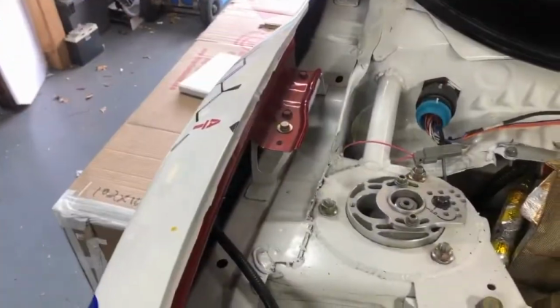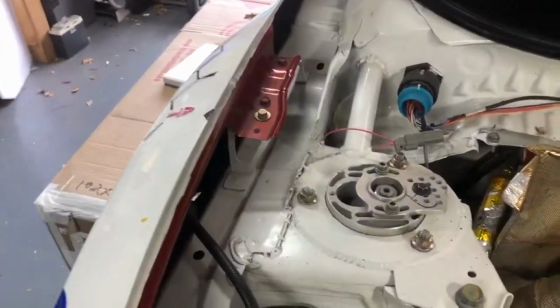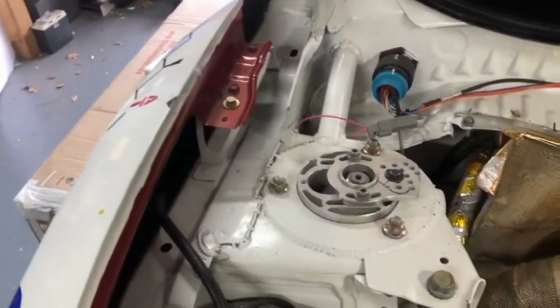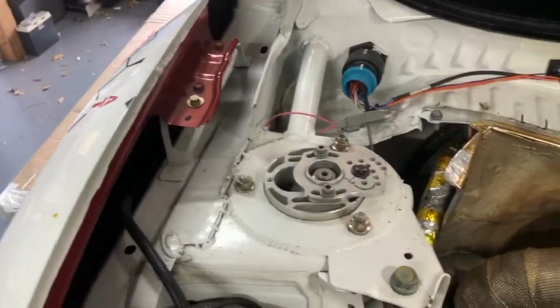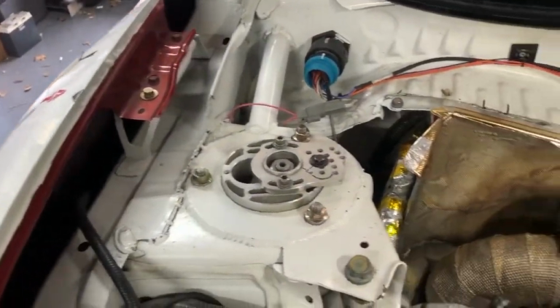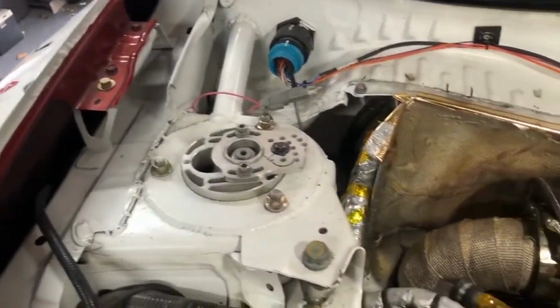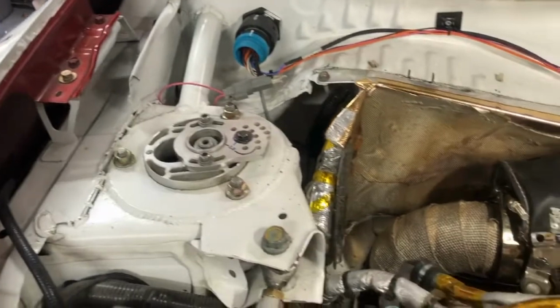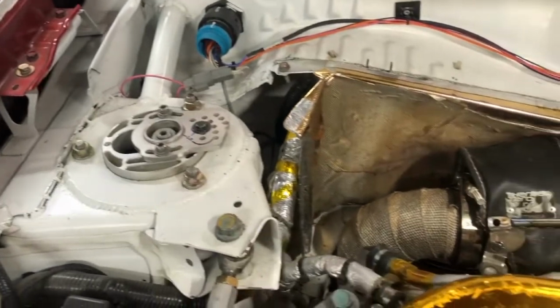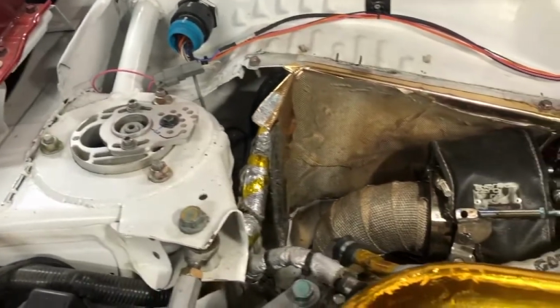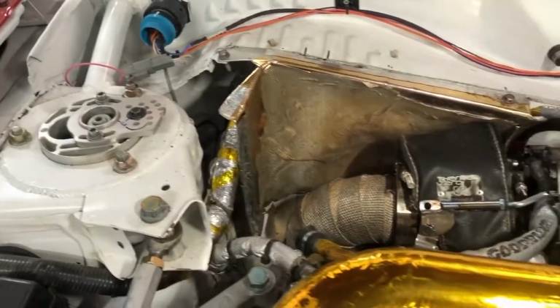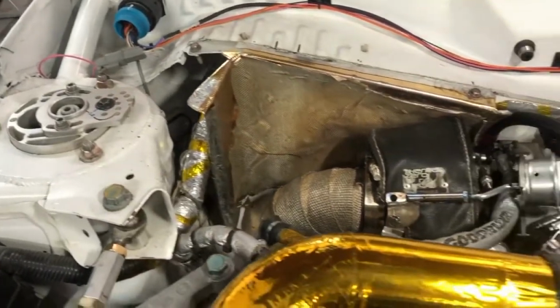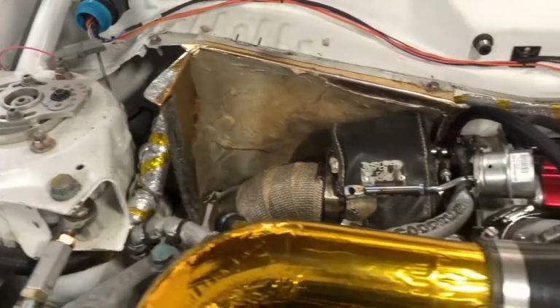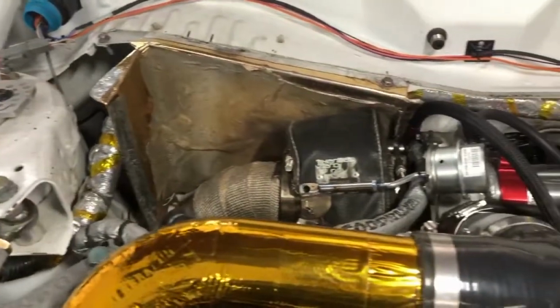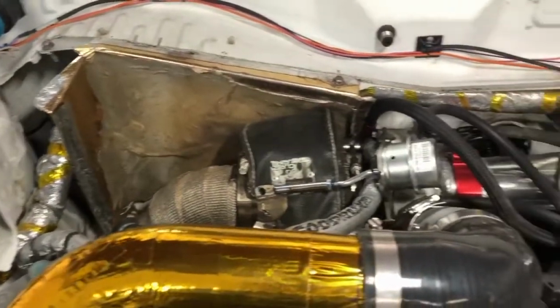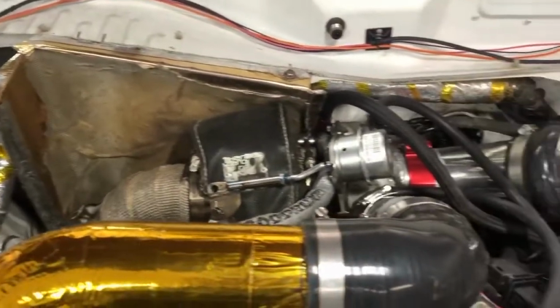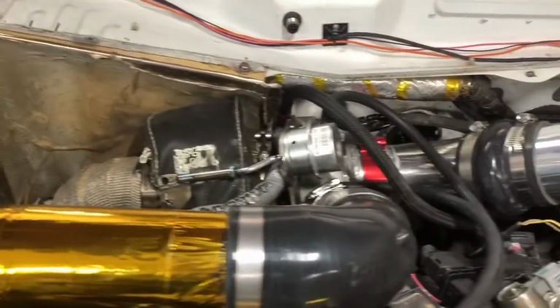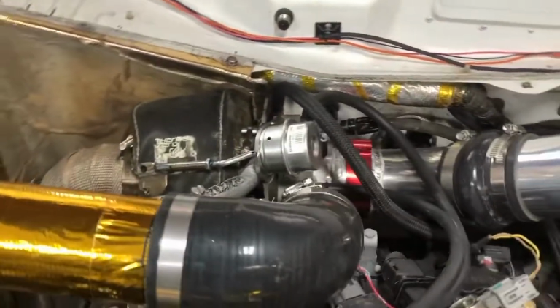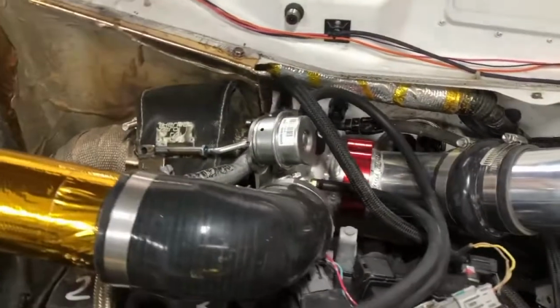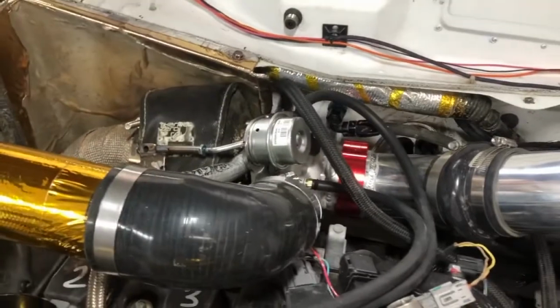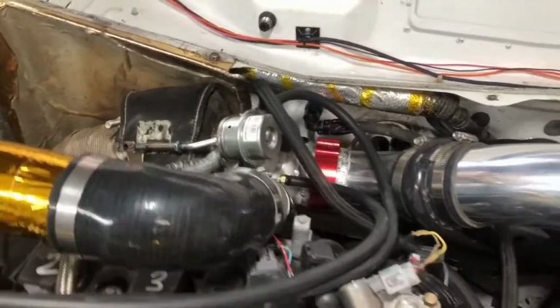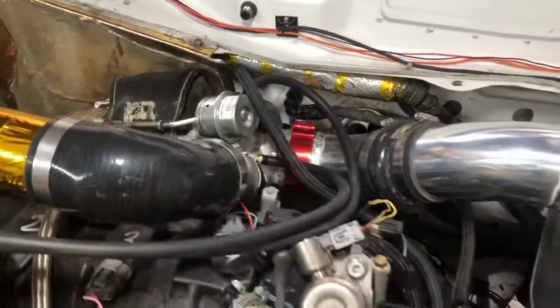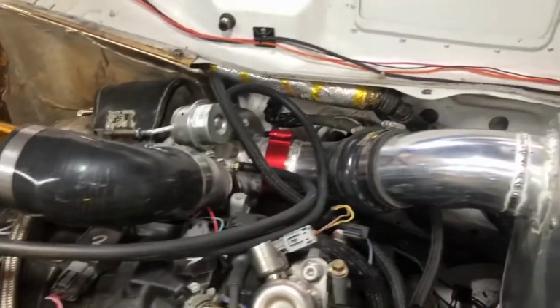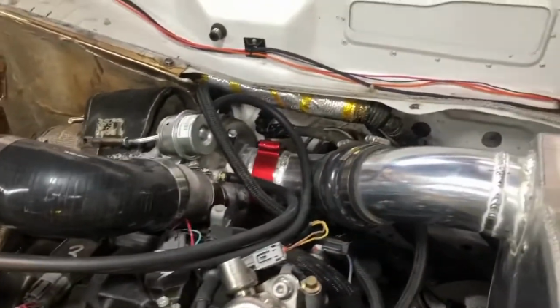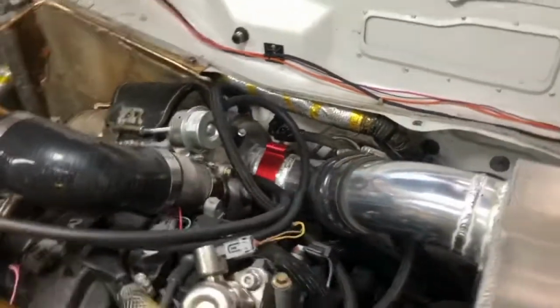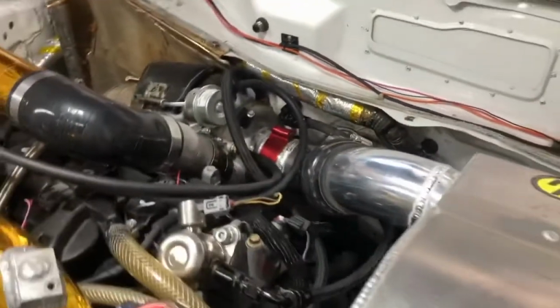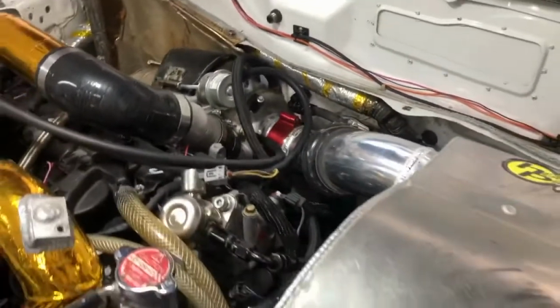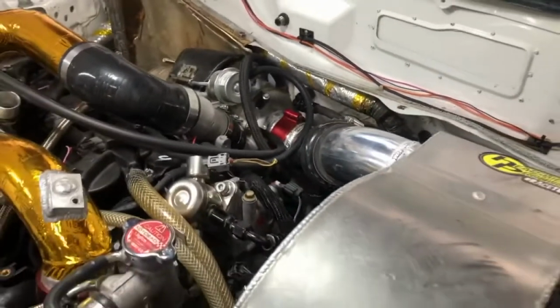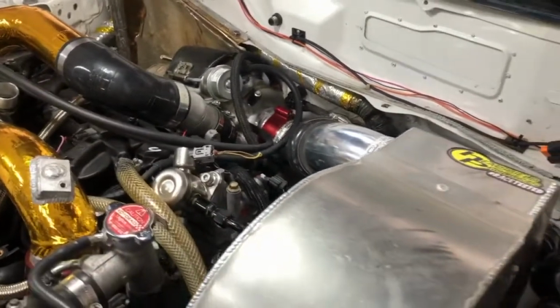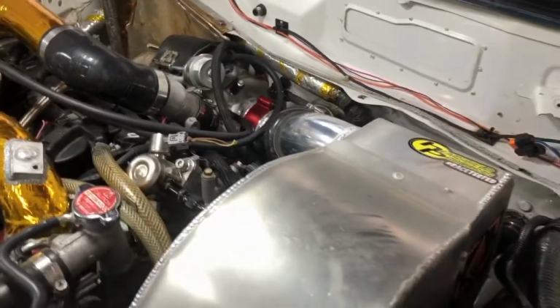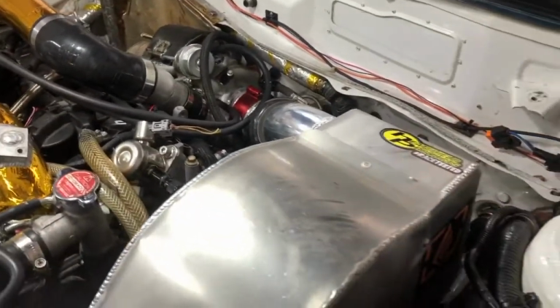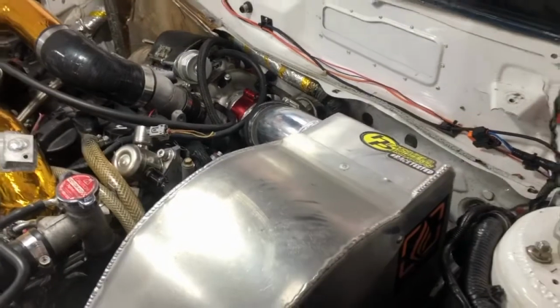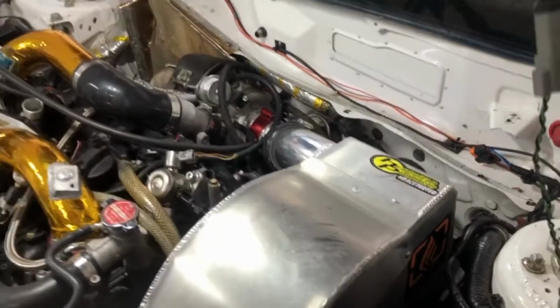Well, there it is everyone. After a couple of weeks of late nights, there is the Garrett G25 550 Turbo installed on the custom log manifold I built, and we're basically ready to go. Join me next time when we prime the turbo with oil and we start this sucker.